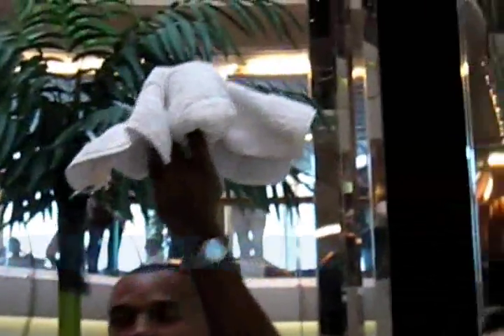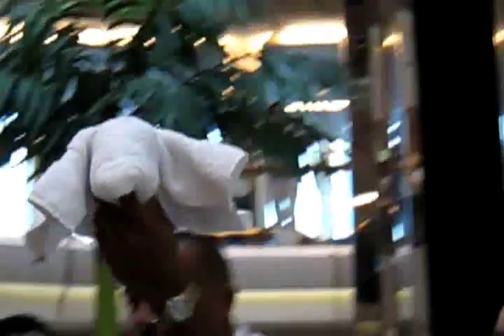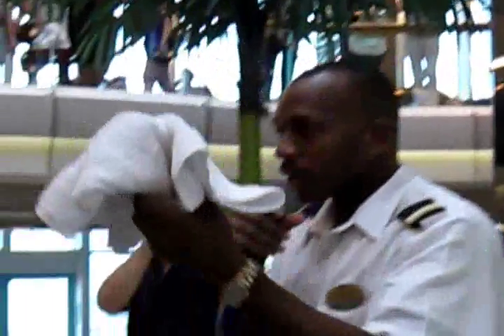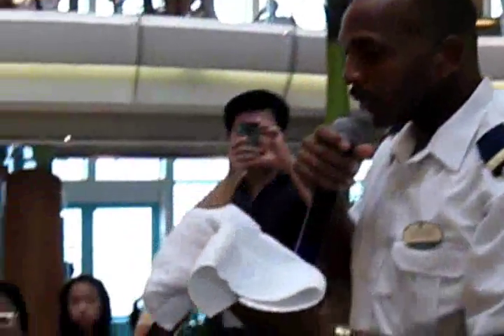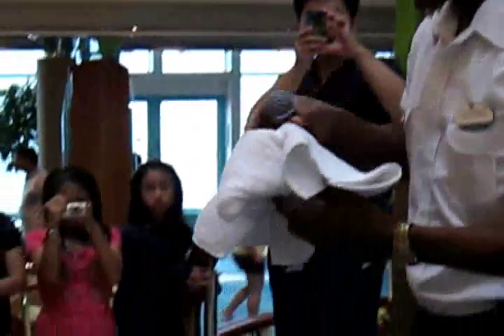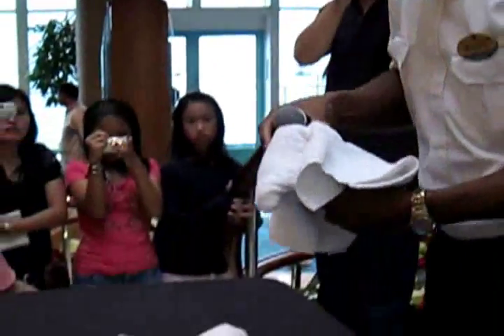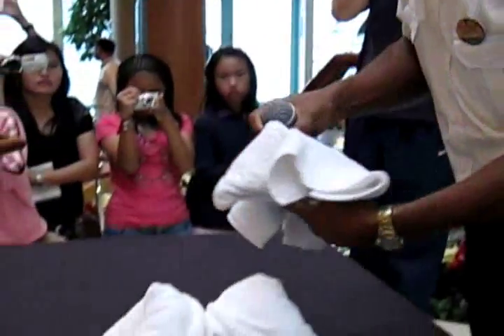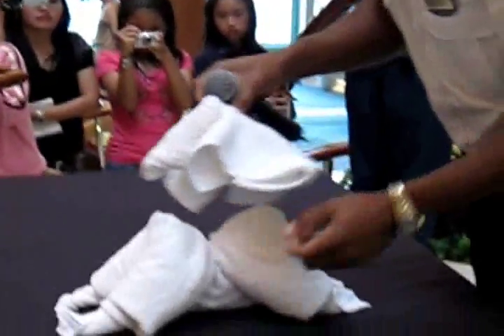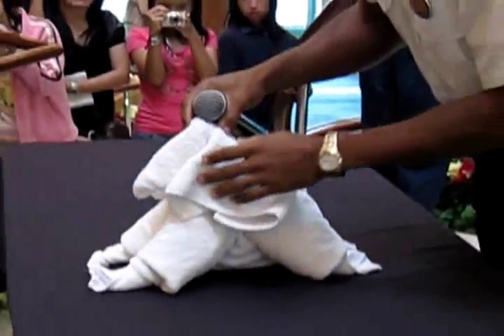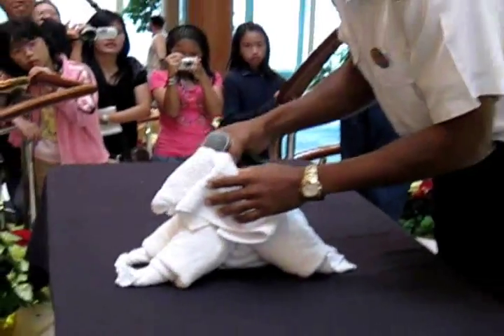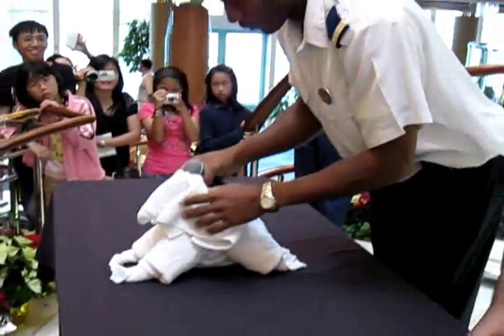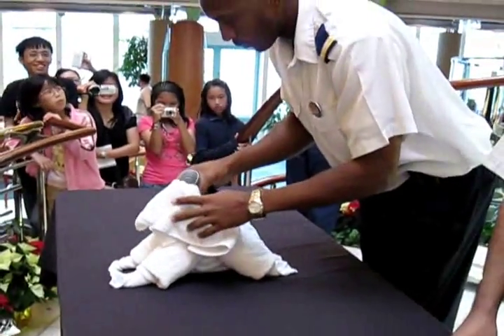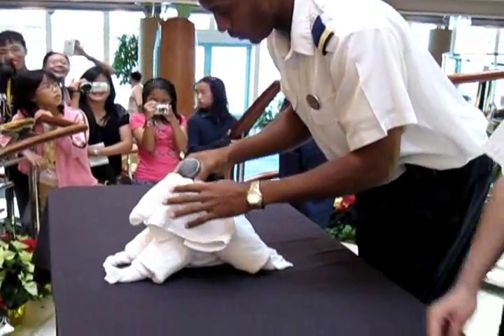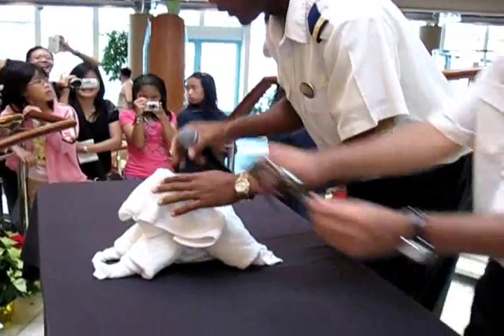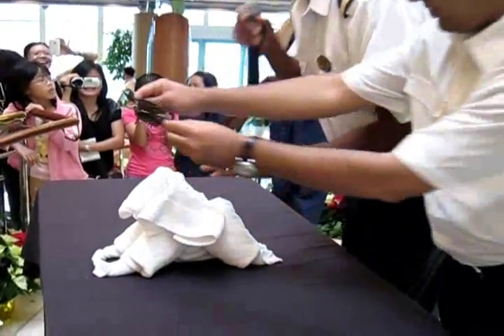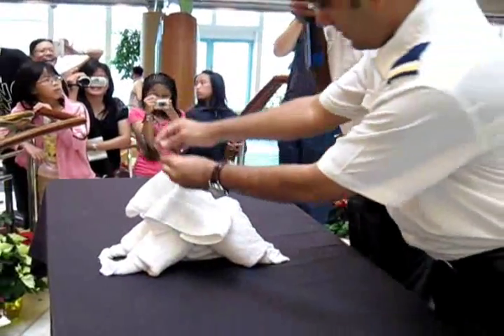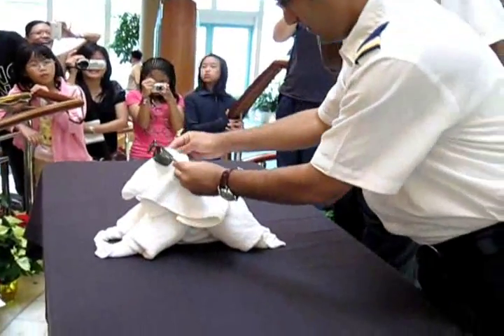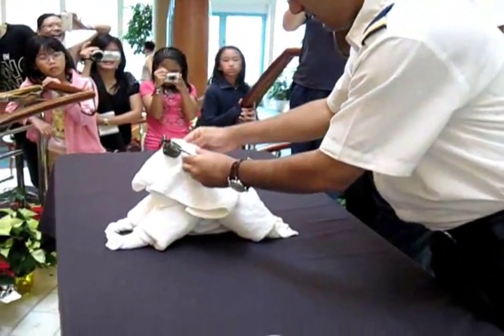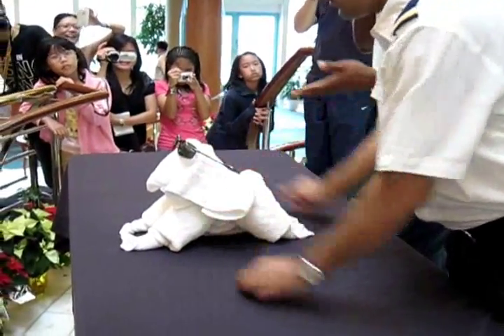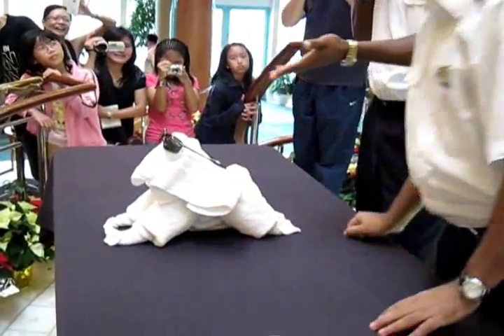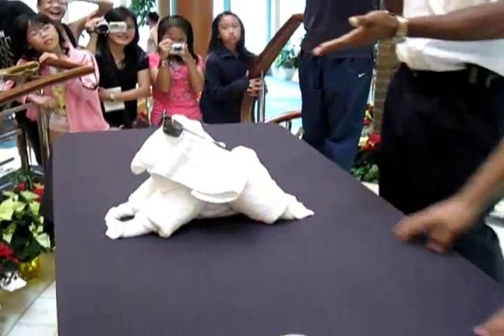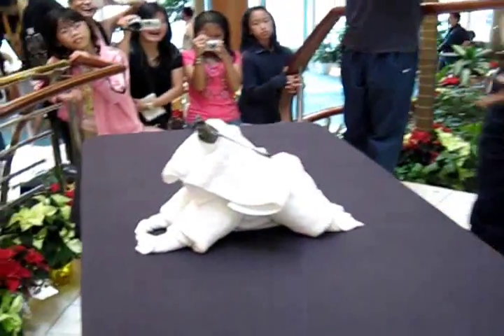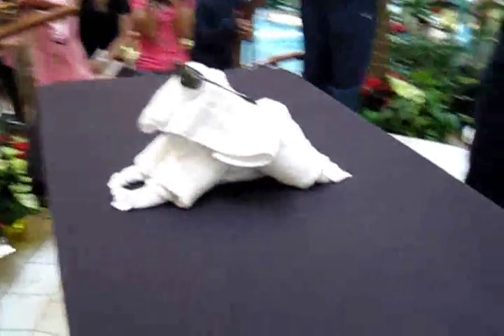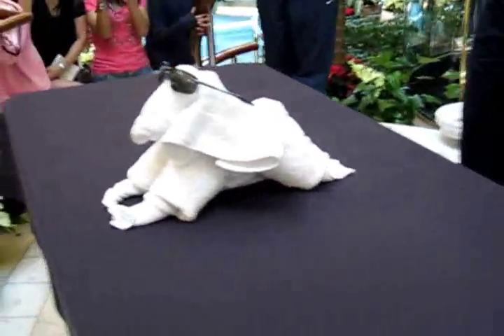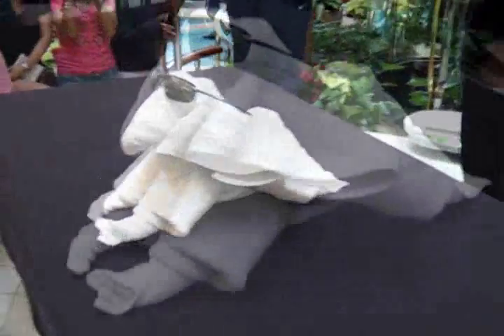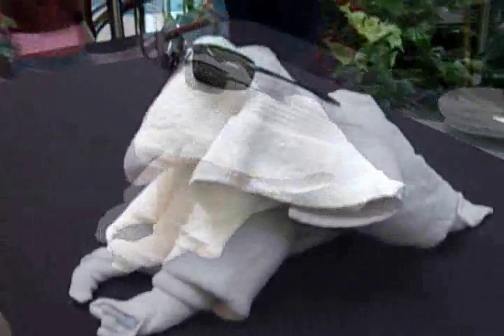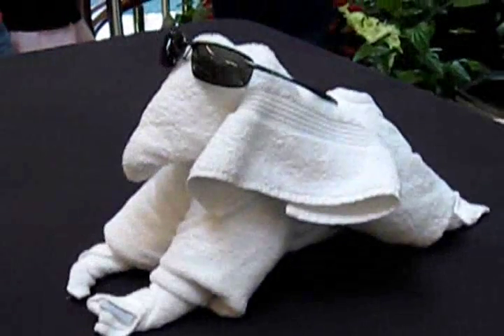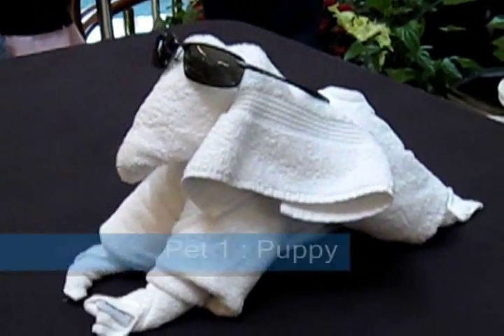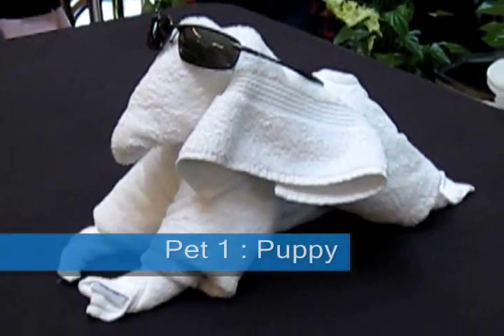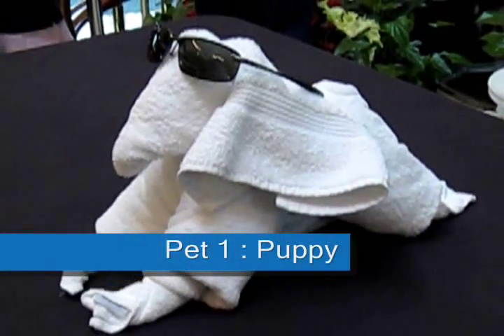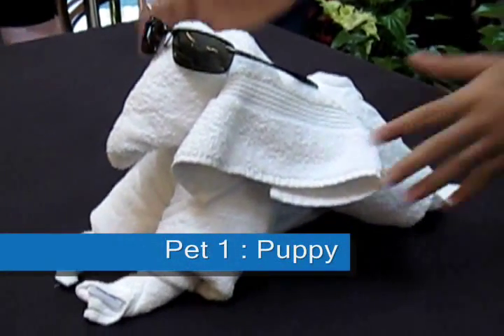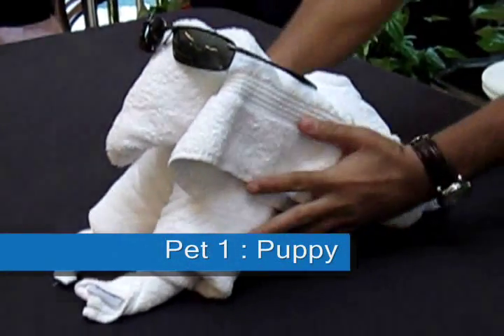Place the head on top of the body. And for some style, some sunglasses. There you go — your puppy! That's the puppy.